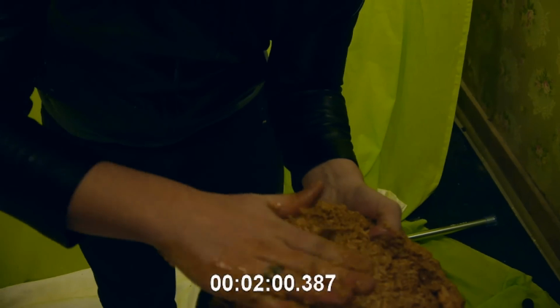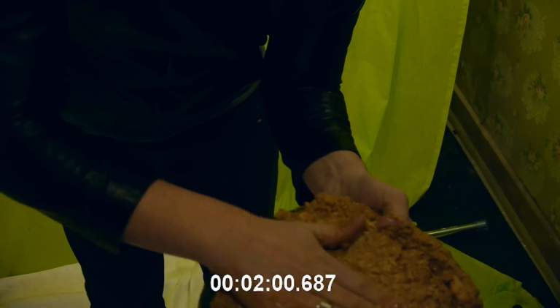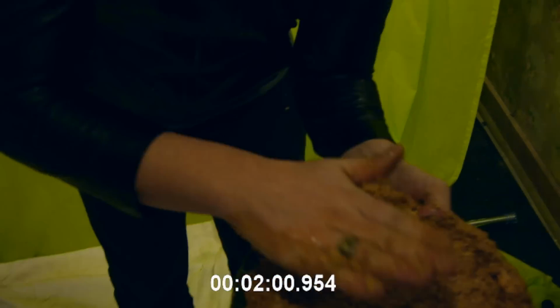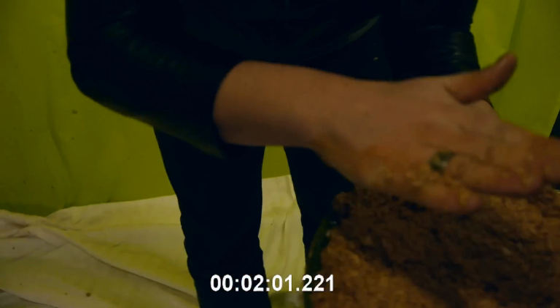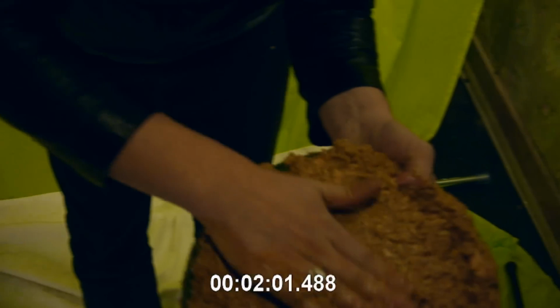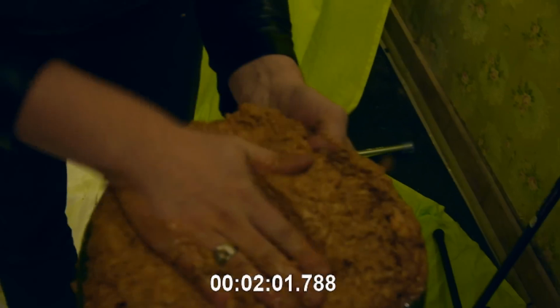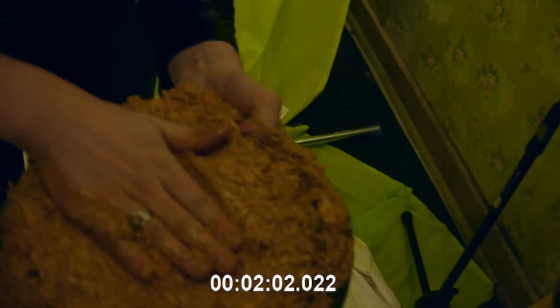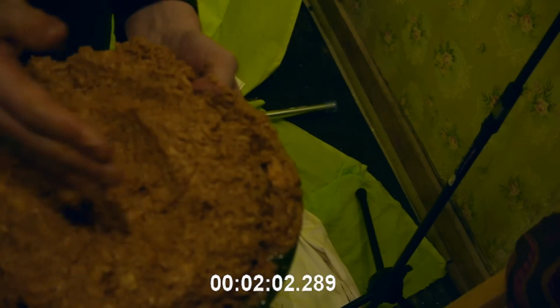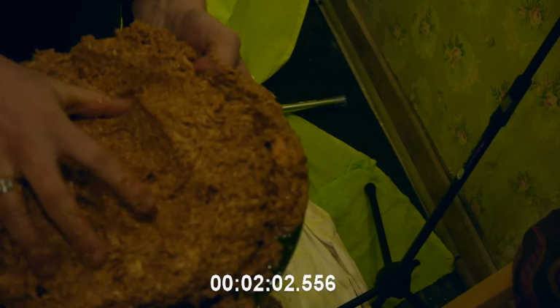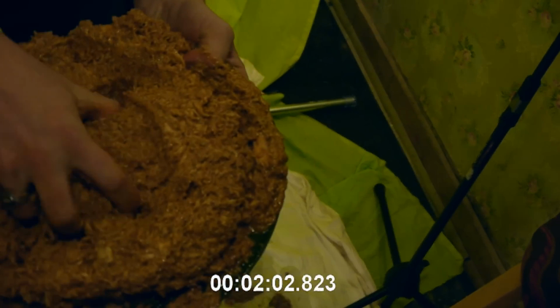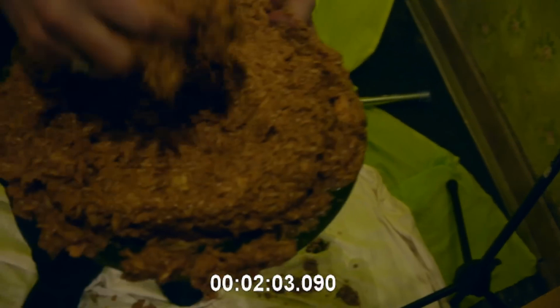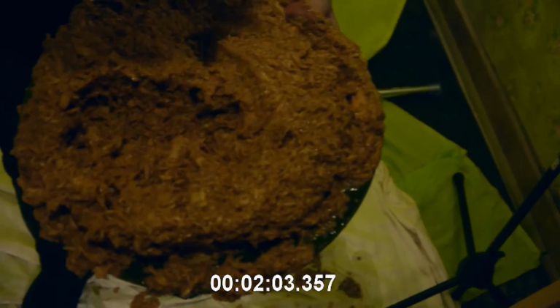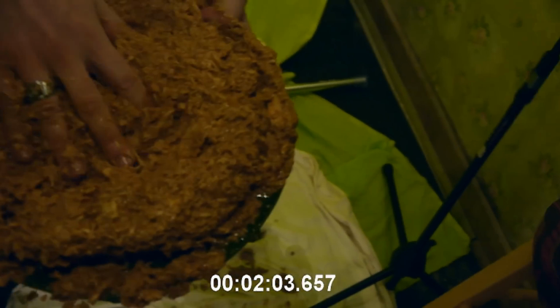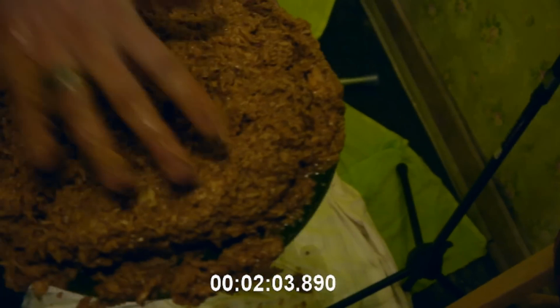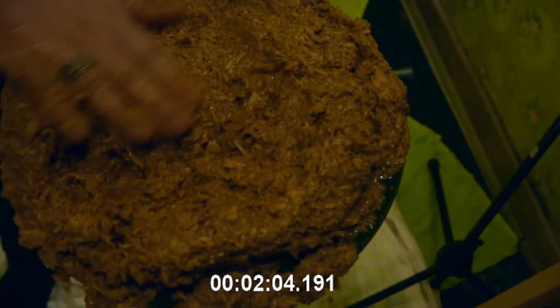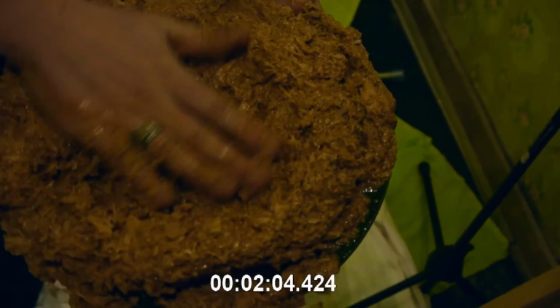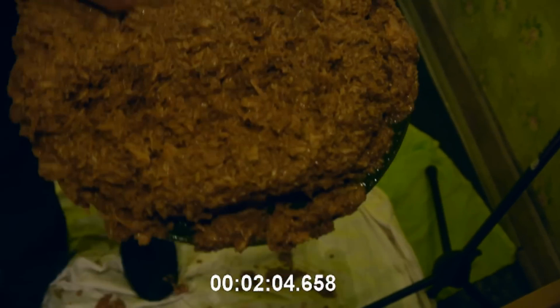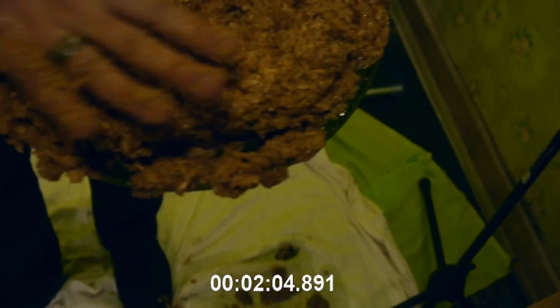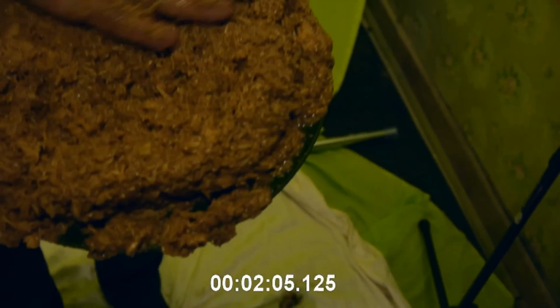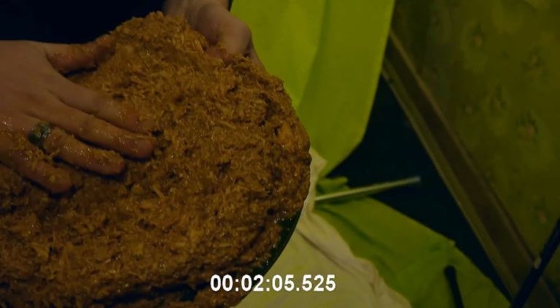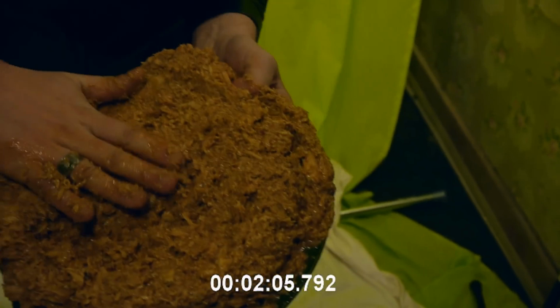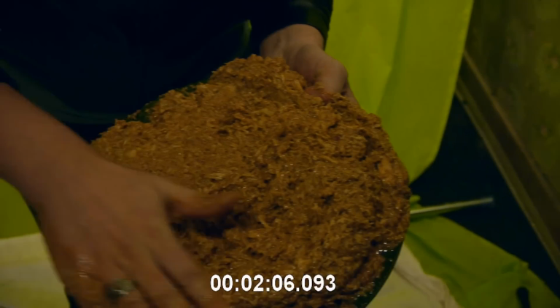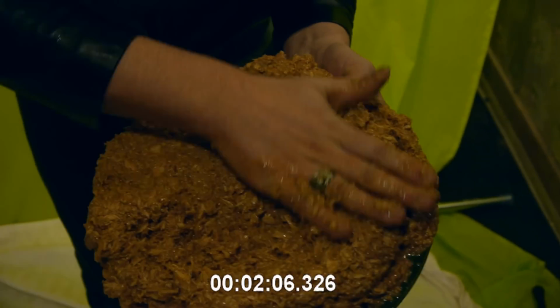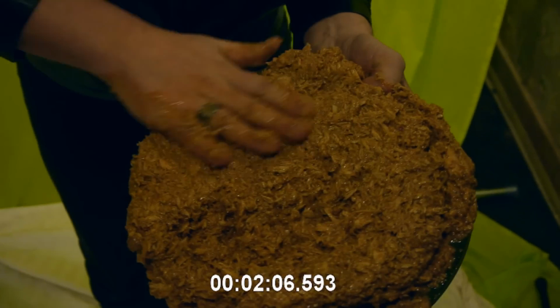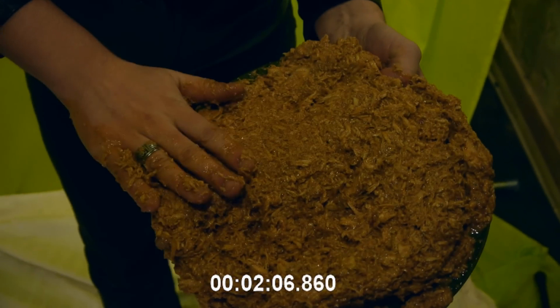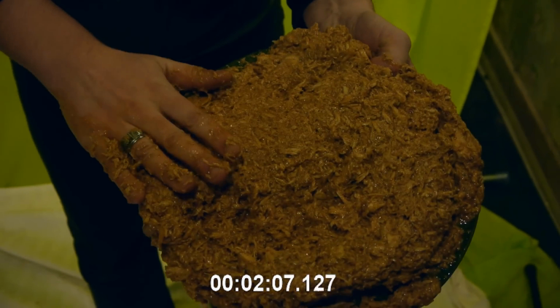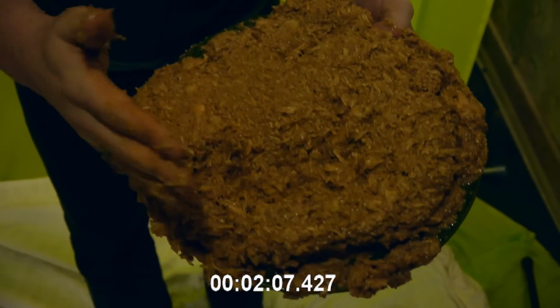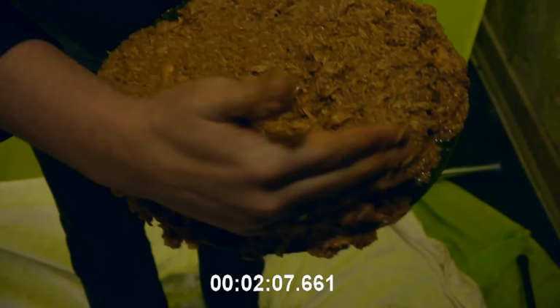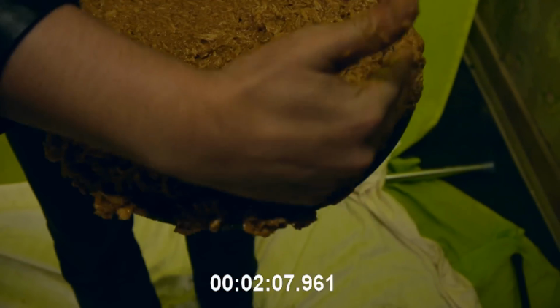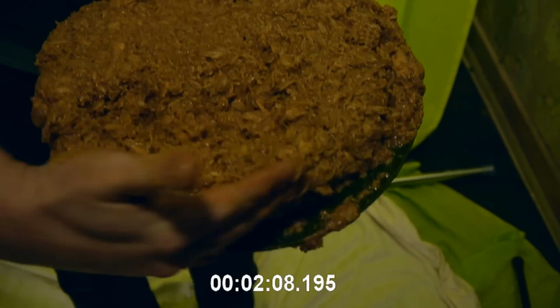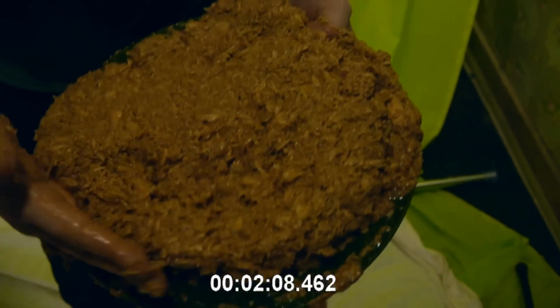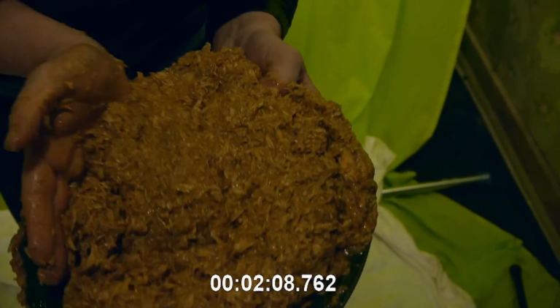It's important for the meat. It spreads it out, spreads your flavors out. Make sure it's consistent.